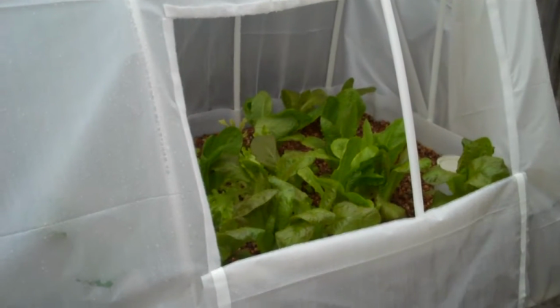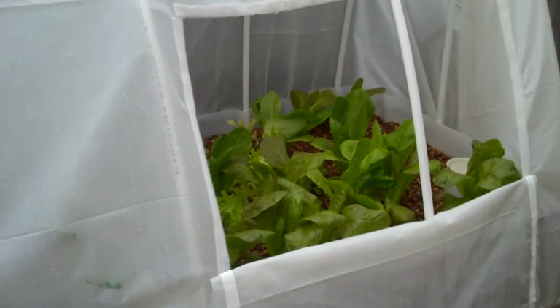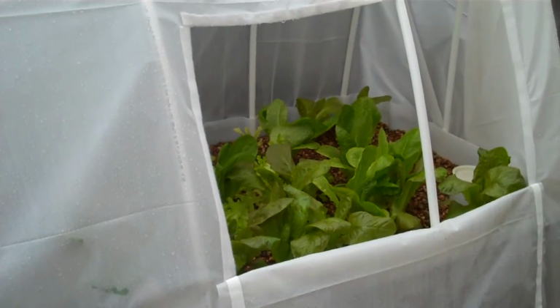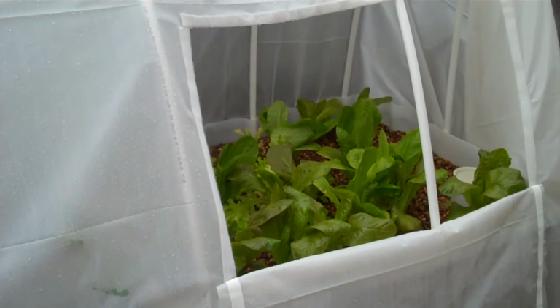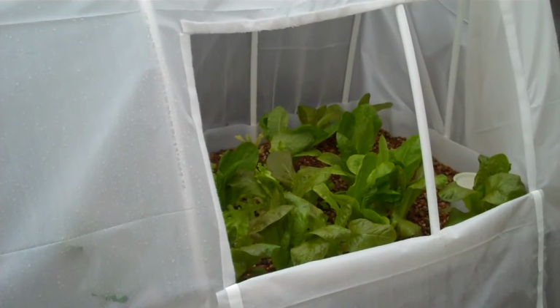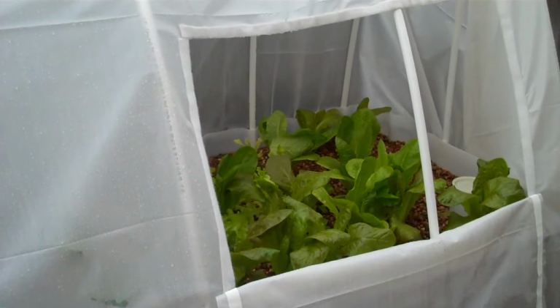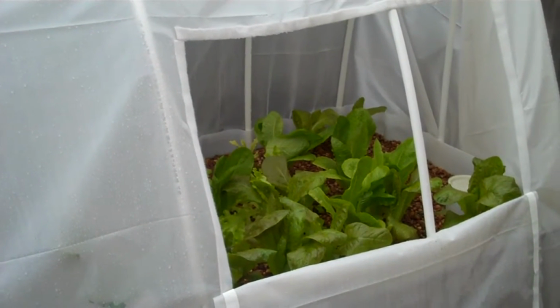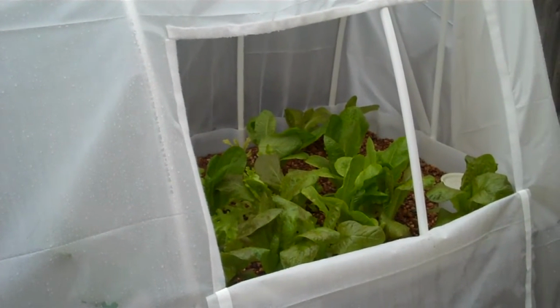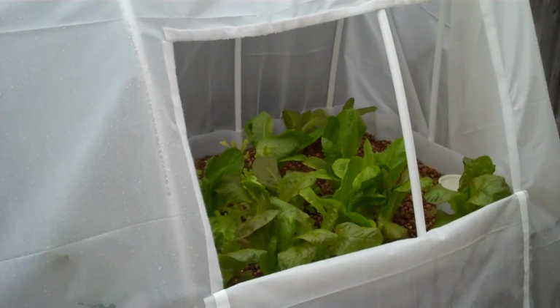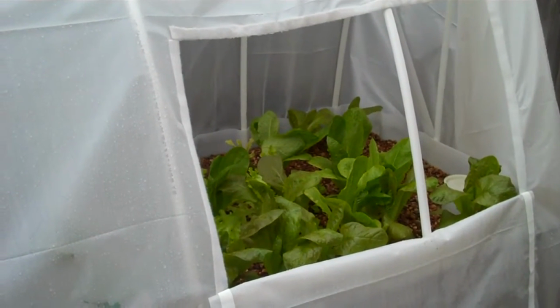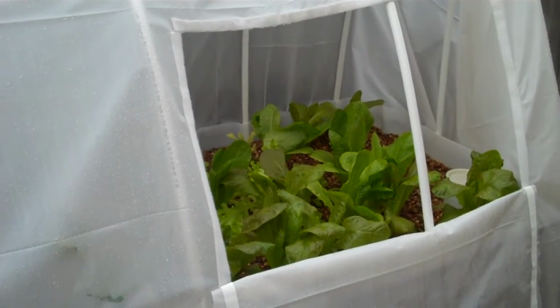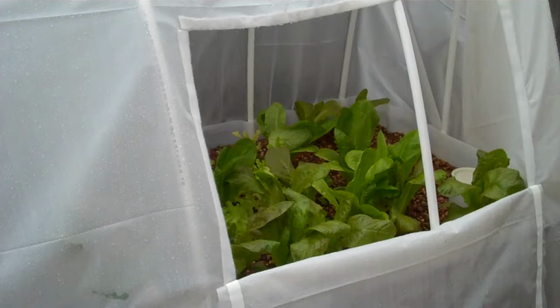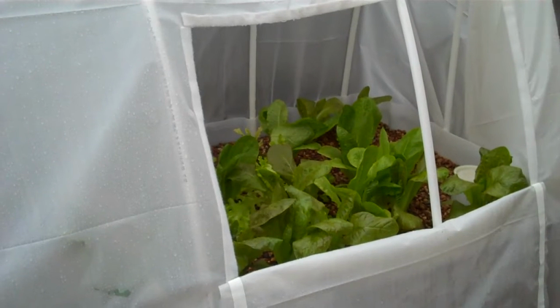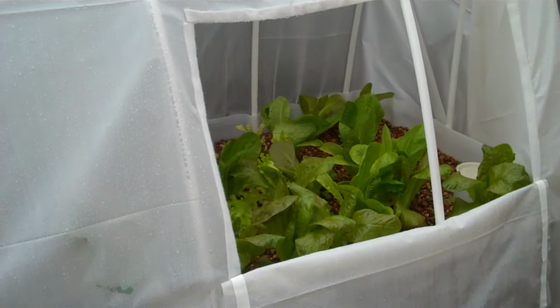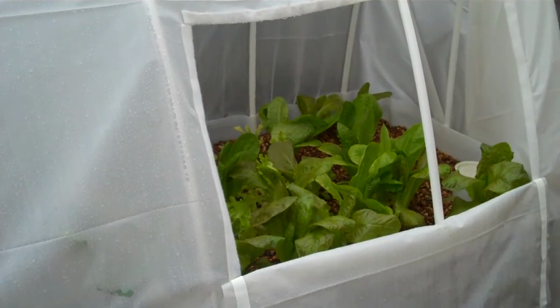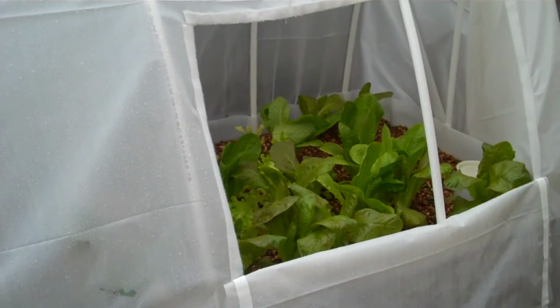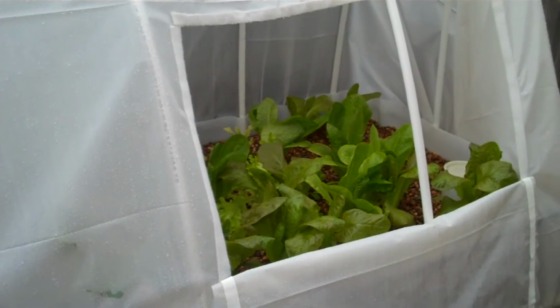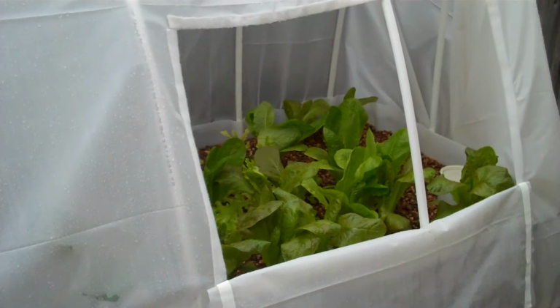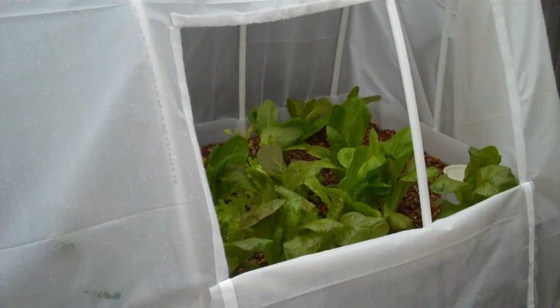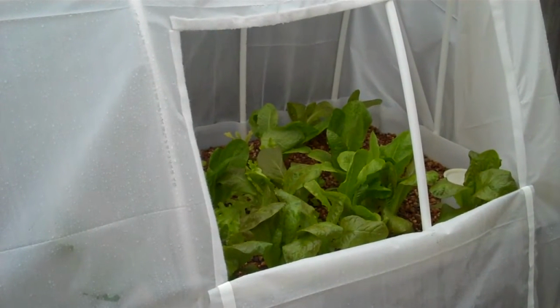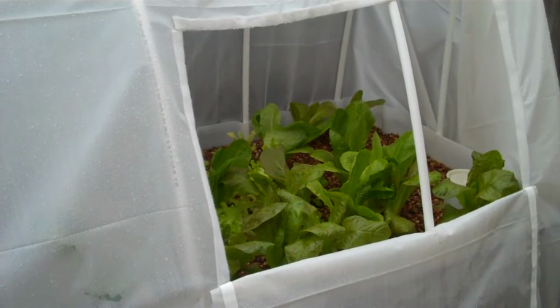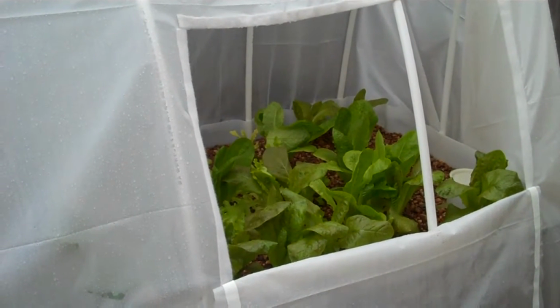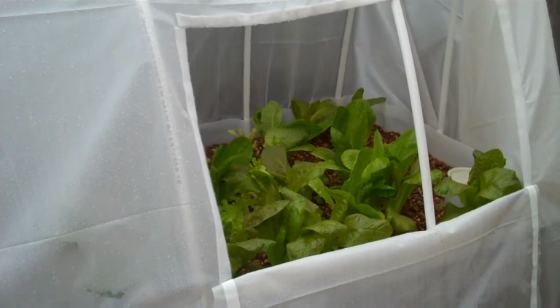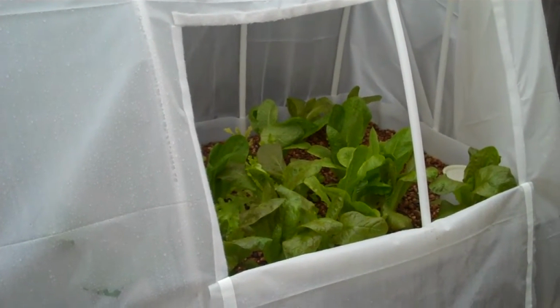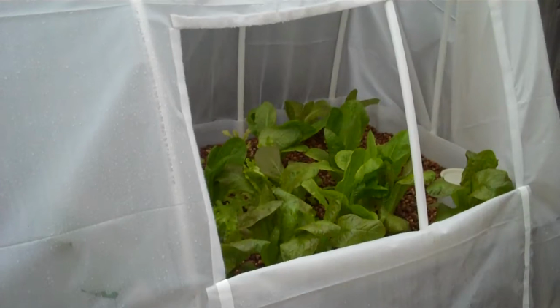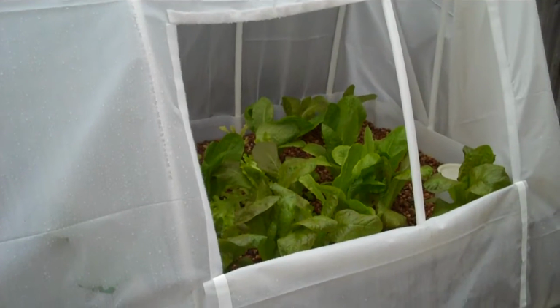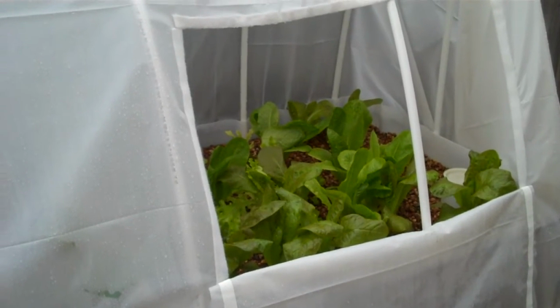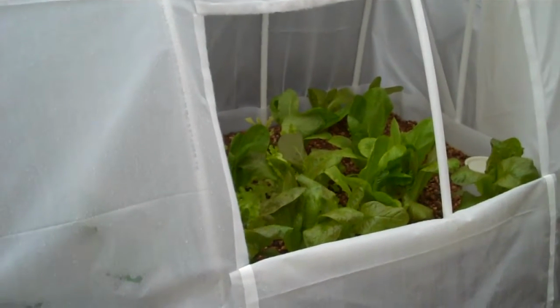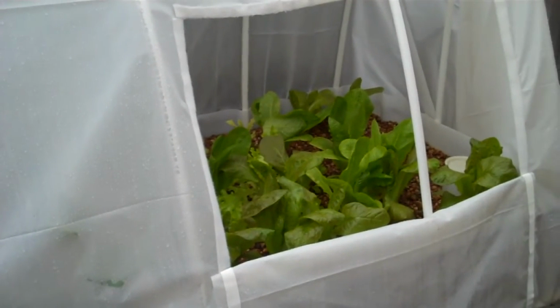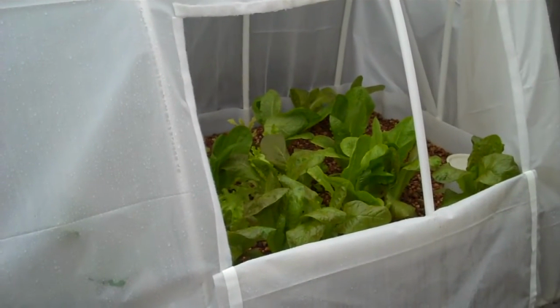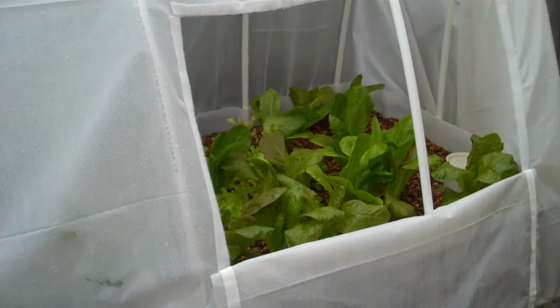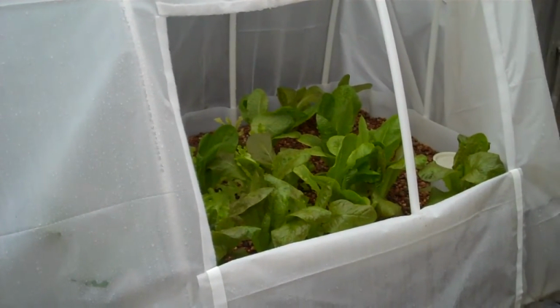Hey everybody, this is Jason with North Texas Aquaponics. I'm here to give you the four week update on this system. It's been four weeks since we added the fish, and we have about 40 channel catfish in this system.